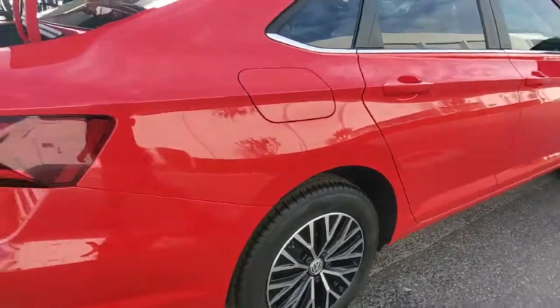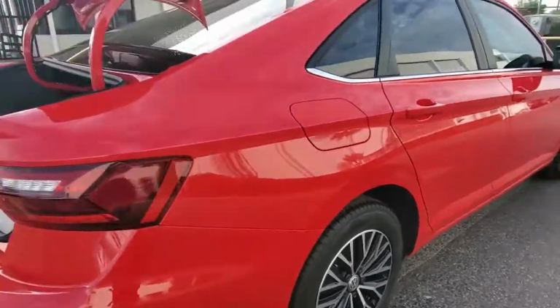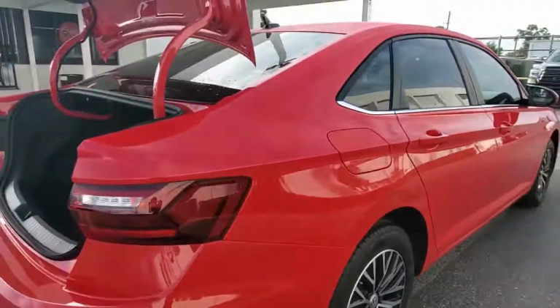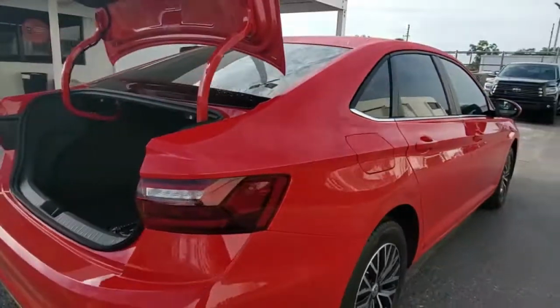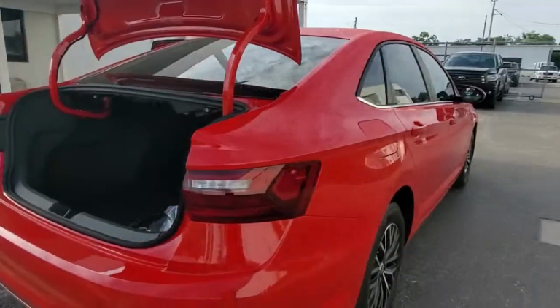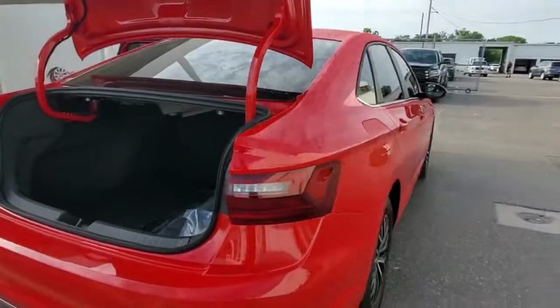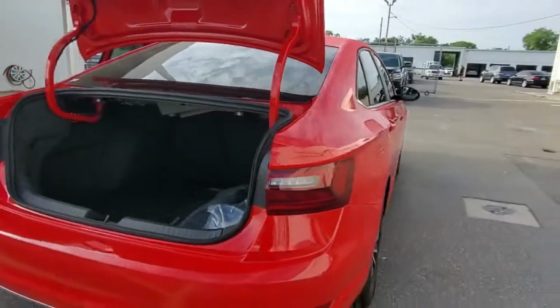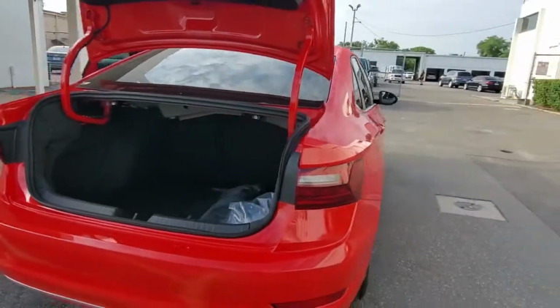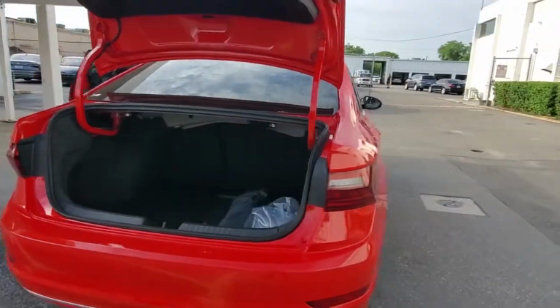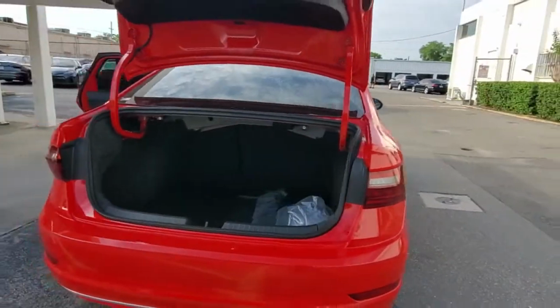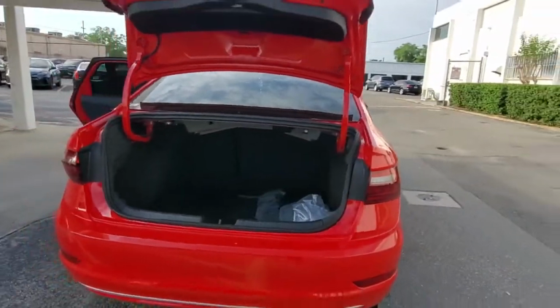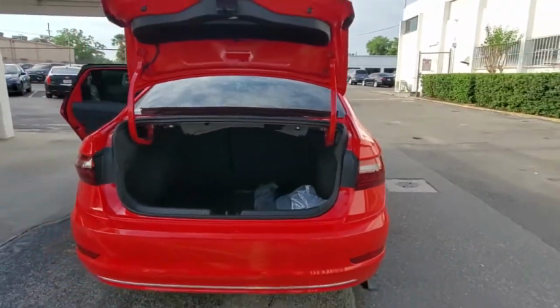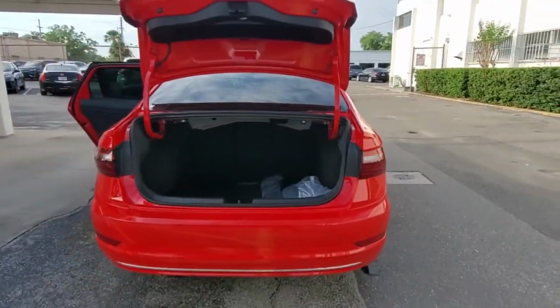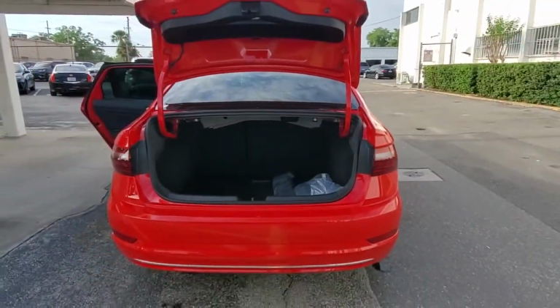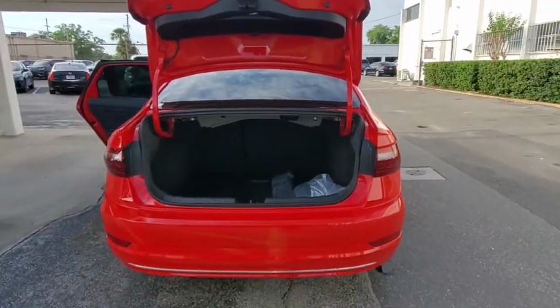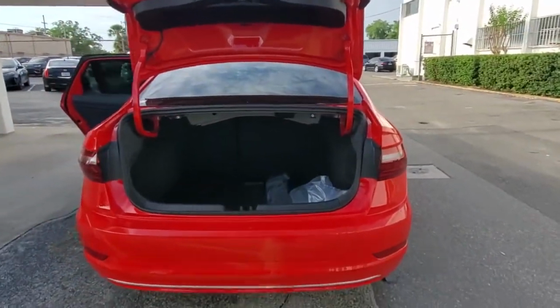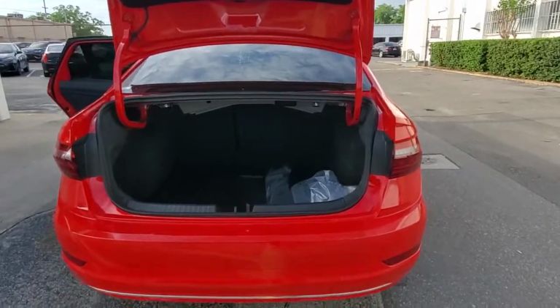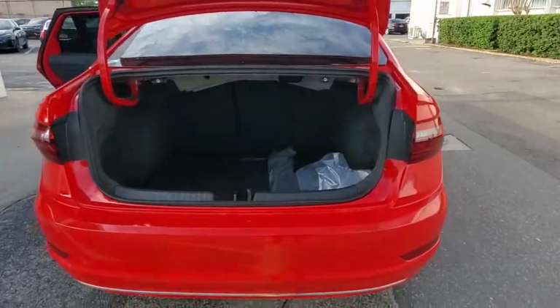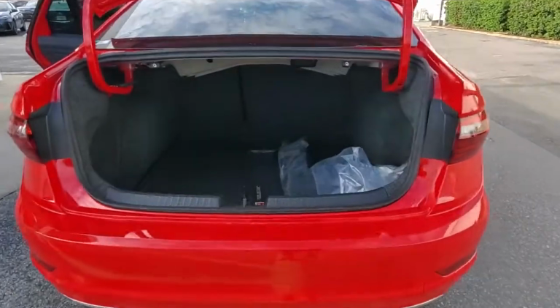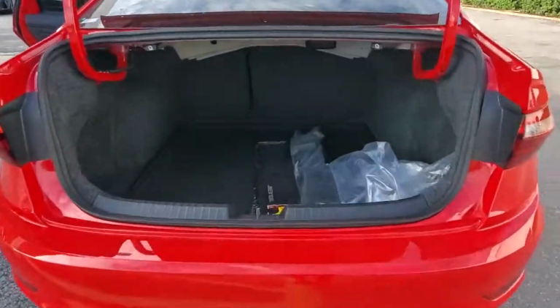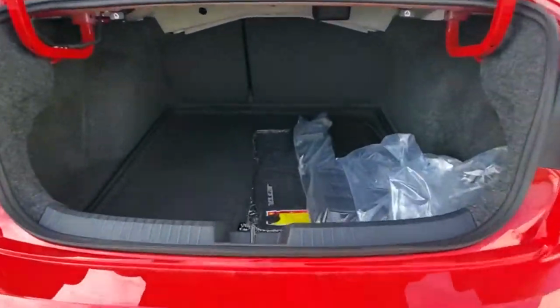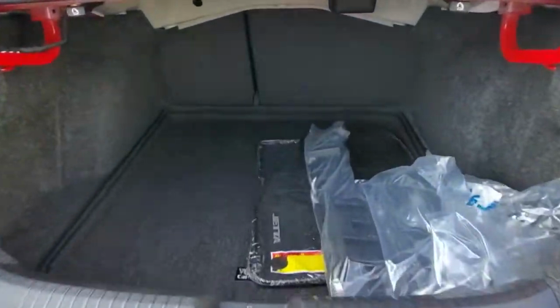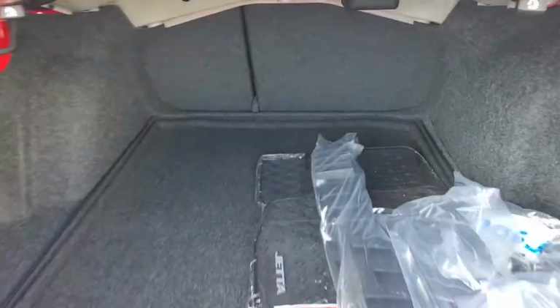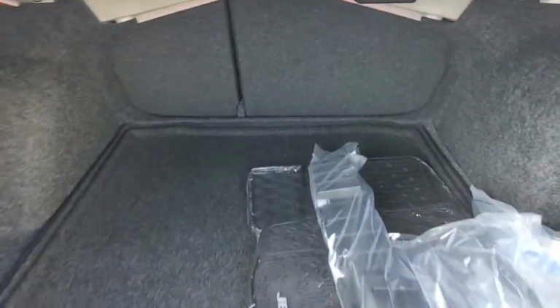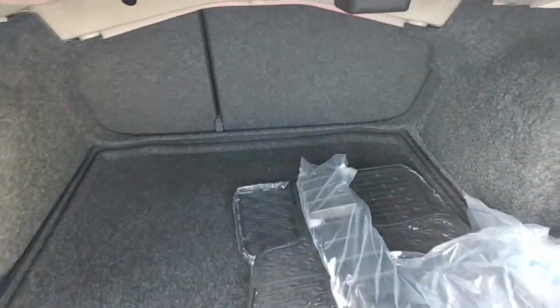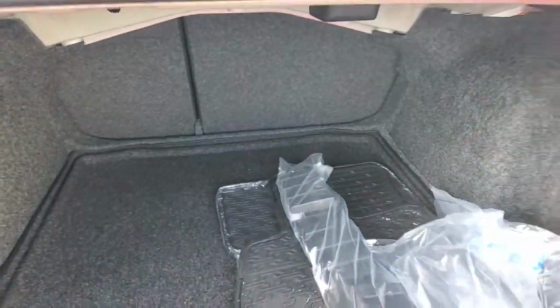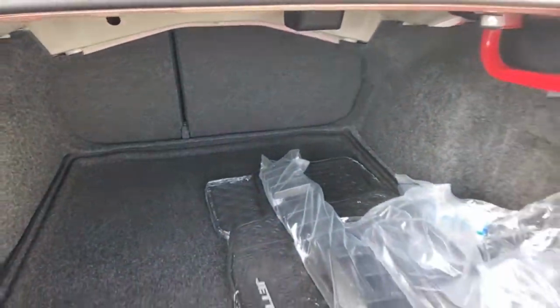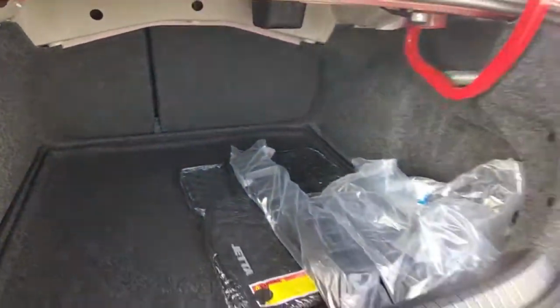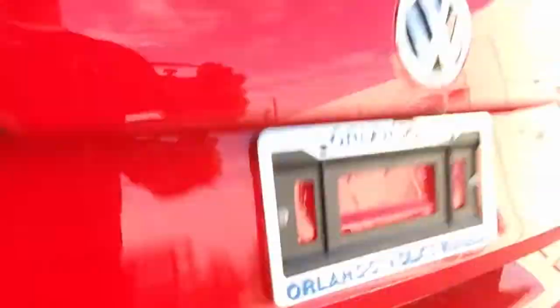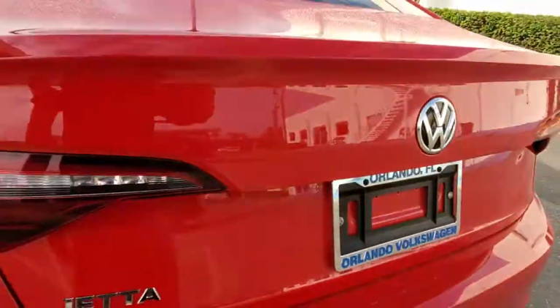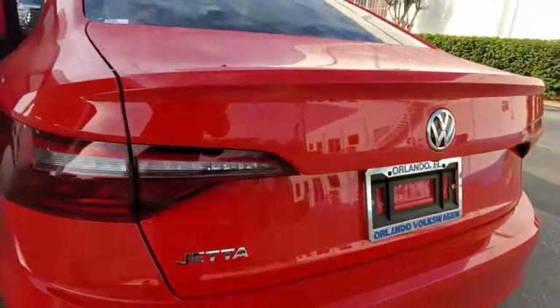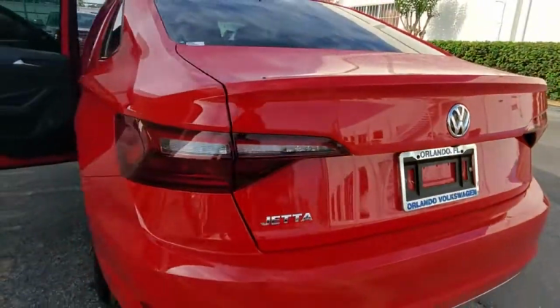The following are some of this vehicle's highlighted options: keyless entry, backup camera, Bluetooth connection, Wi-Fi hotspot, and steering wheel audio controls.